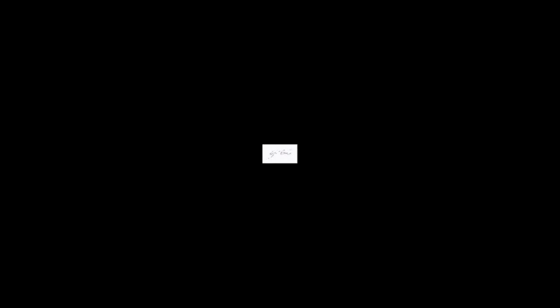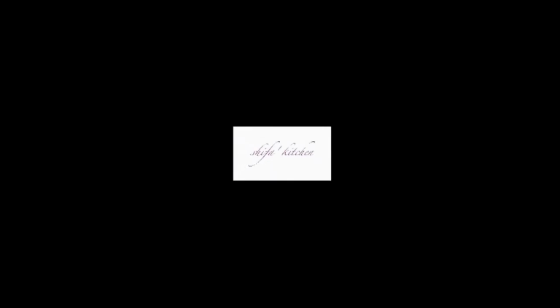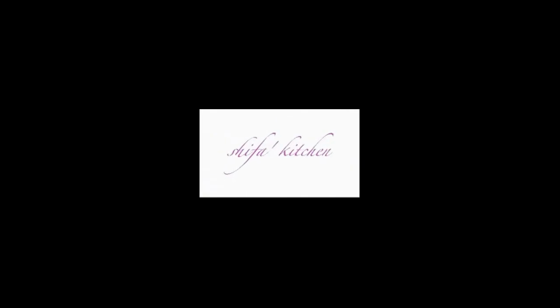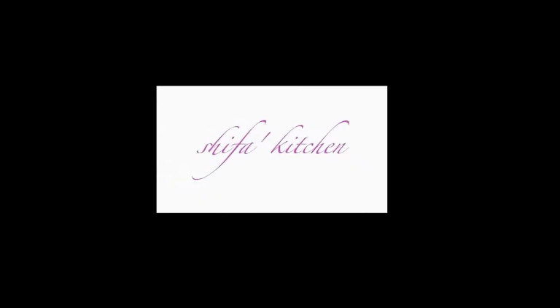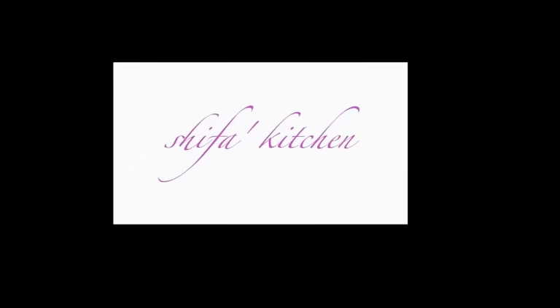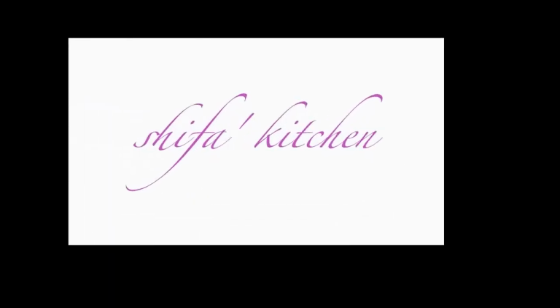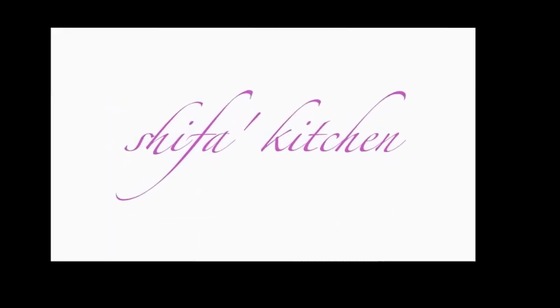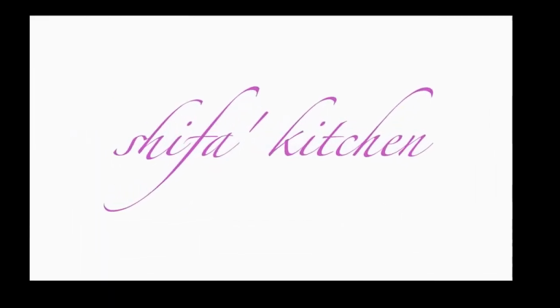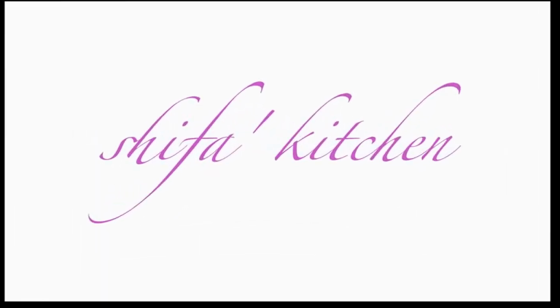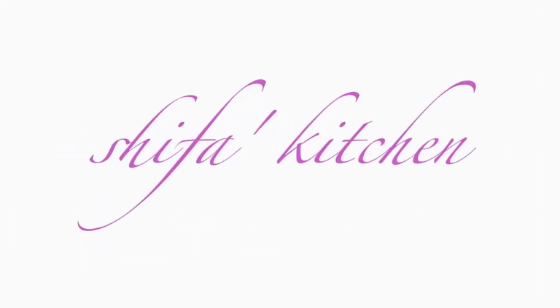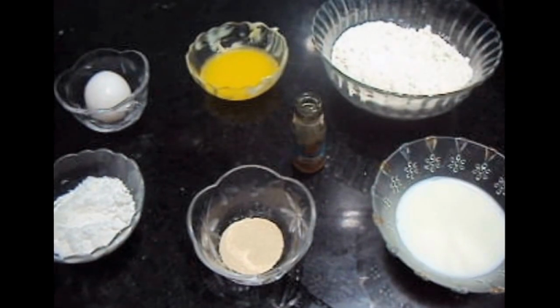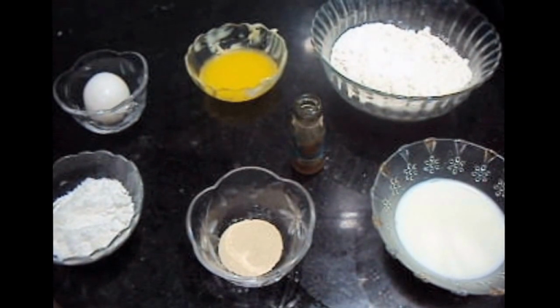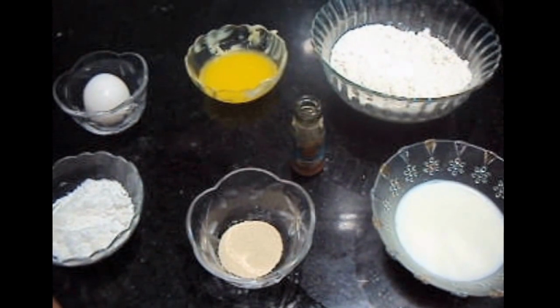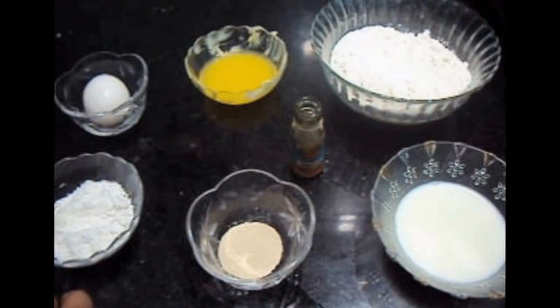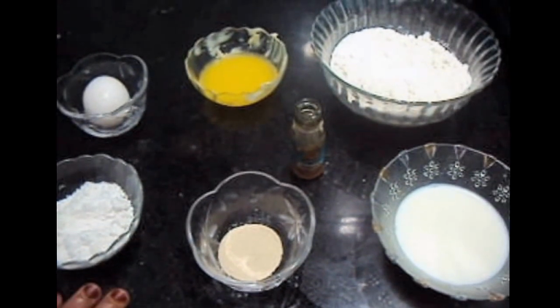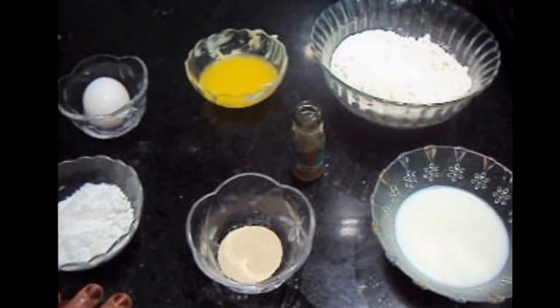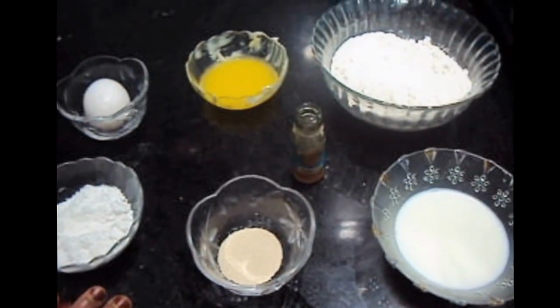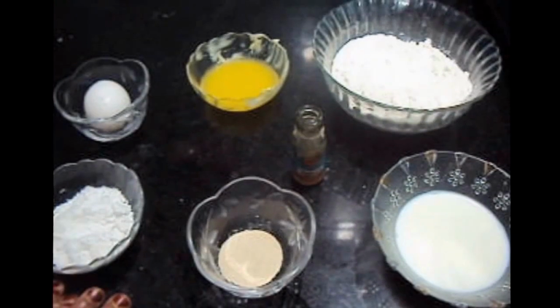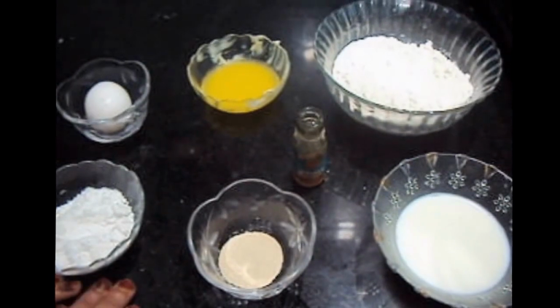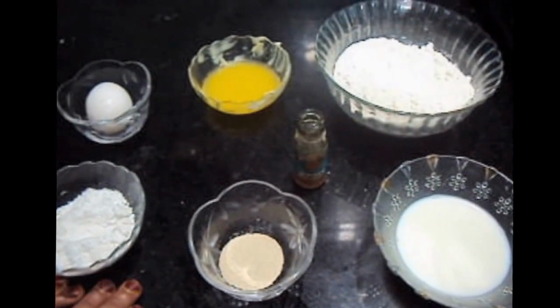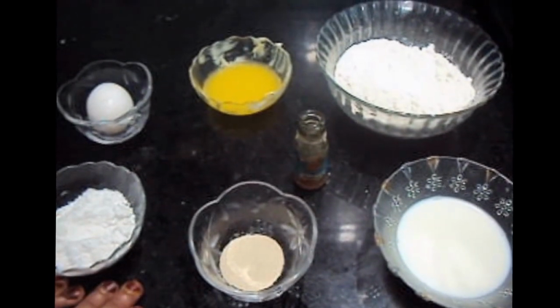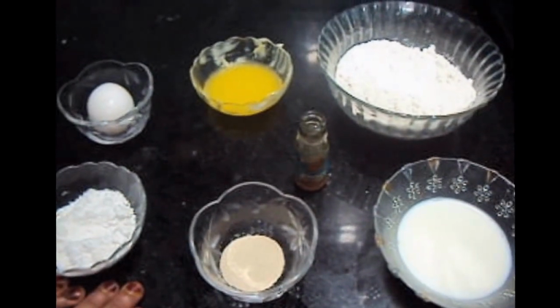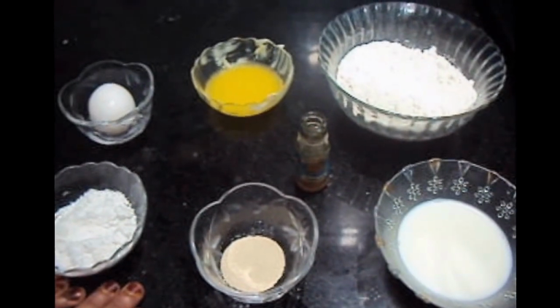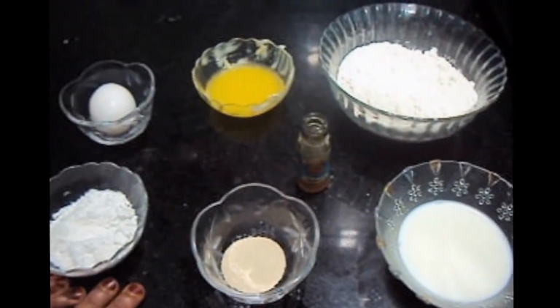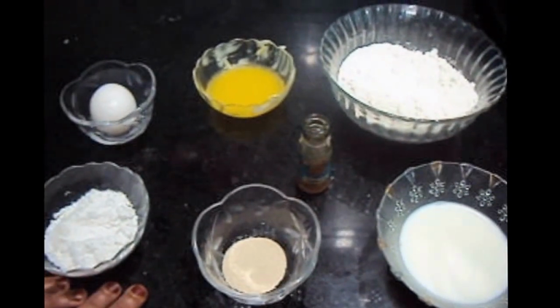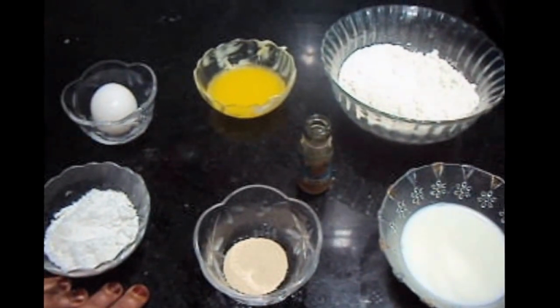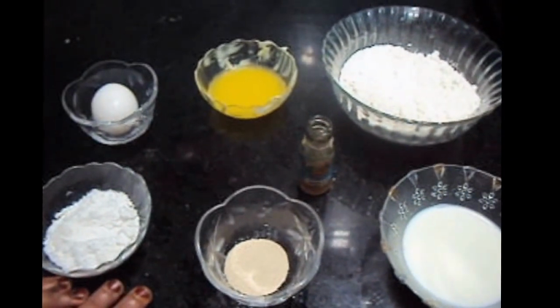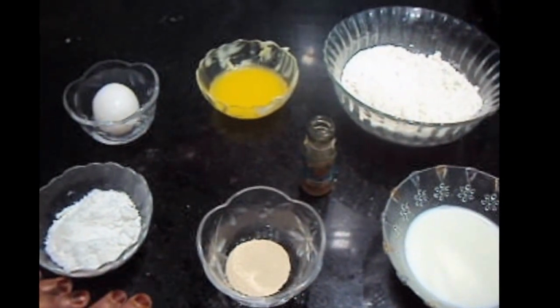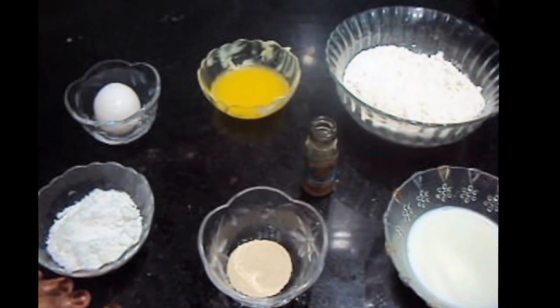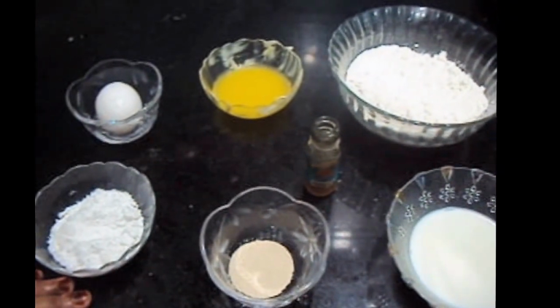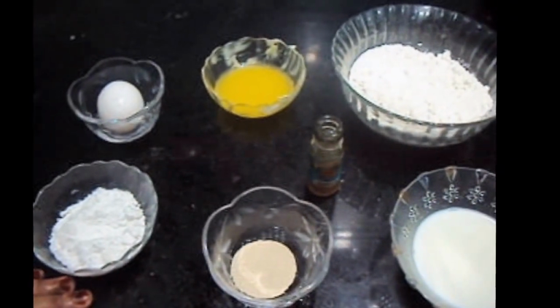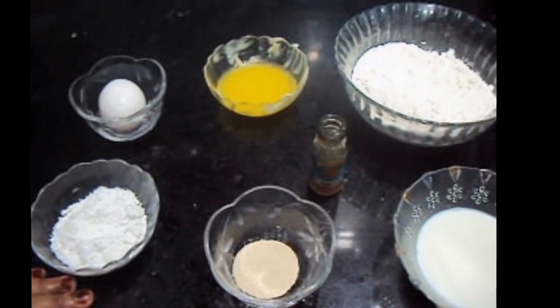Hello friends, welcome to my channel Shifa's Kitchen. Today I am going to show you how to make doughnuts.